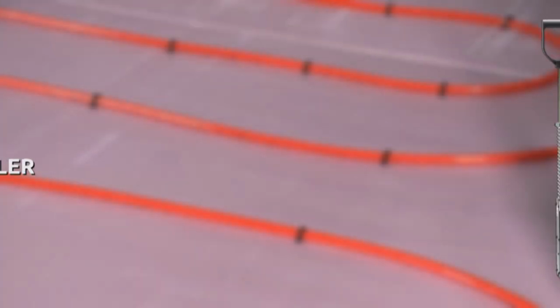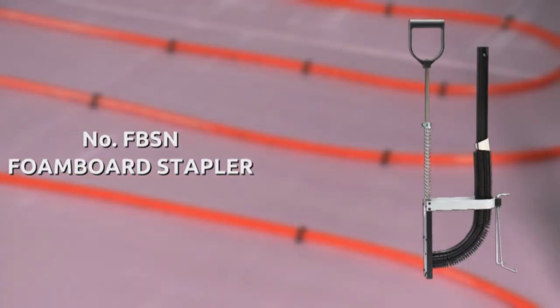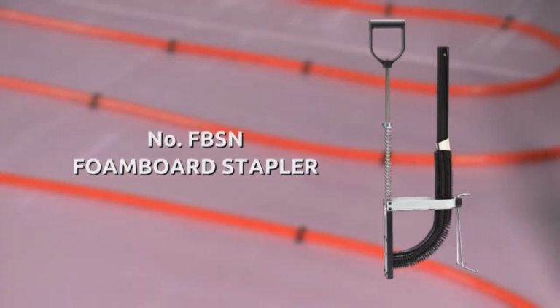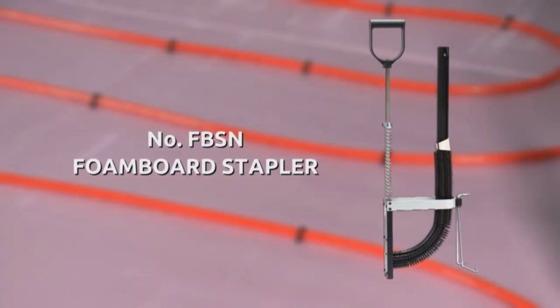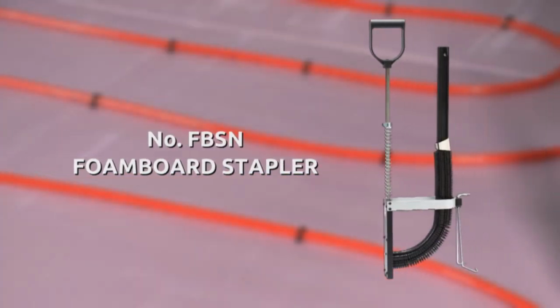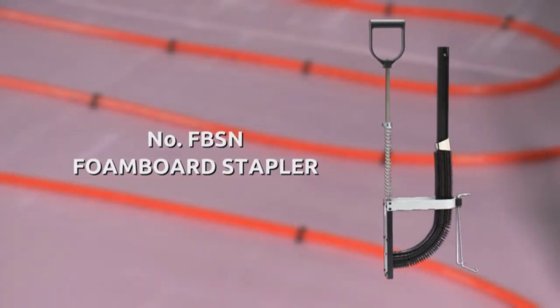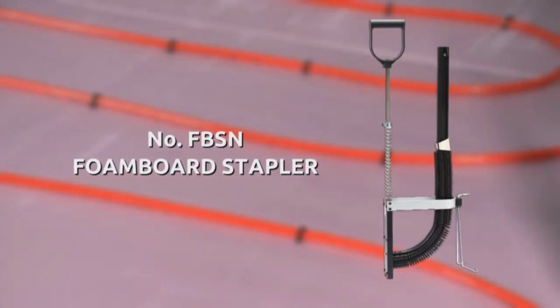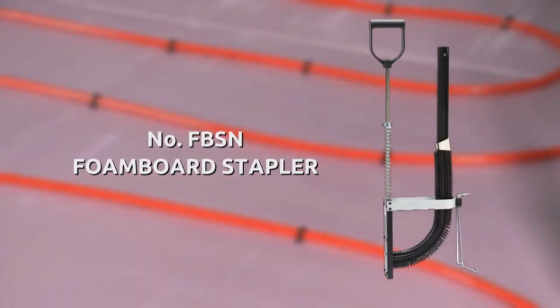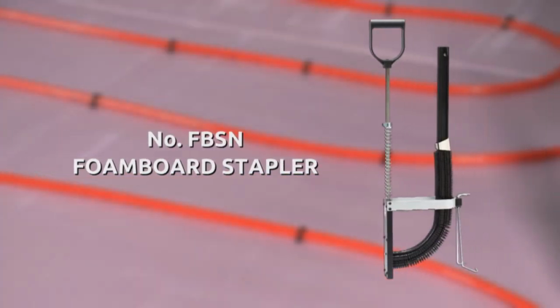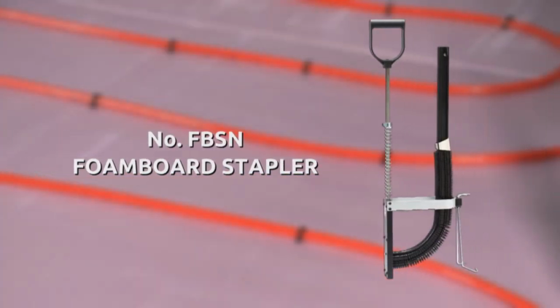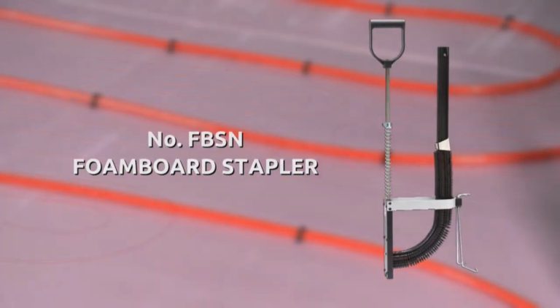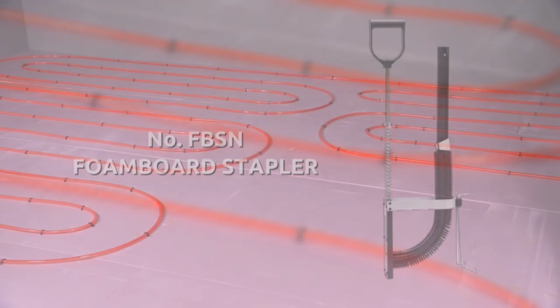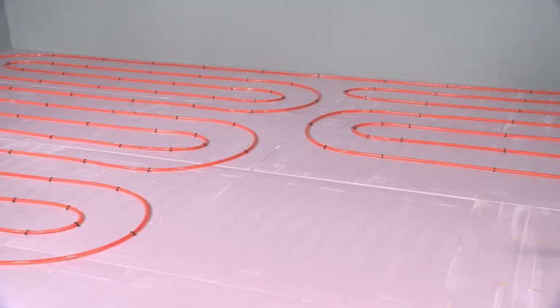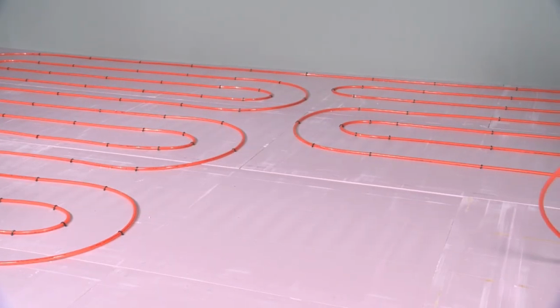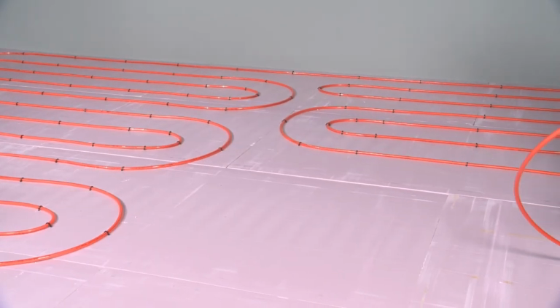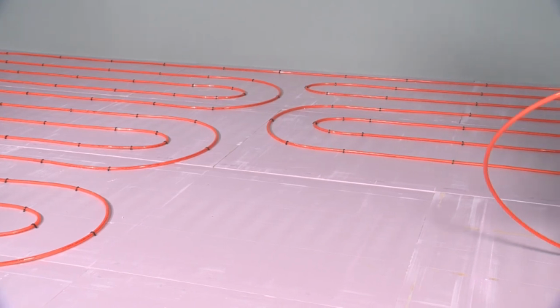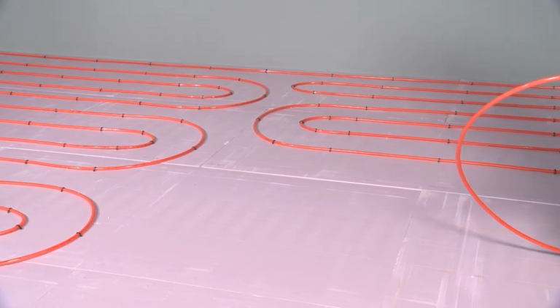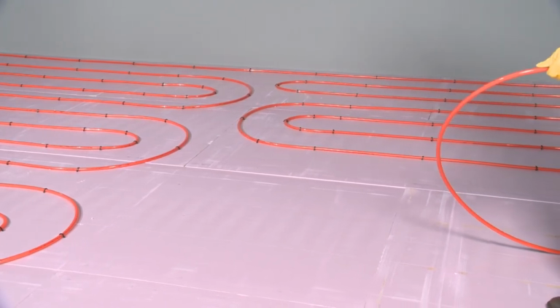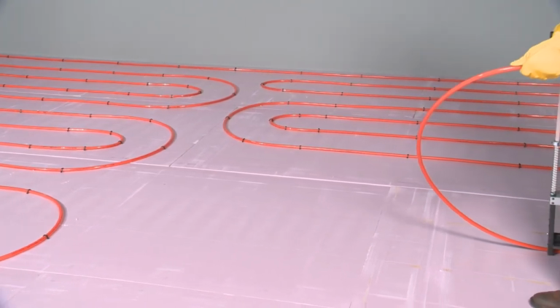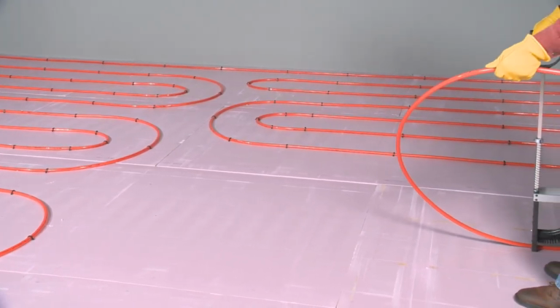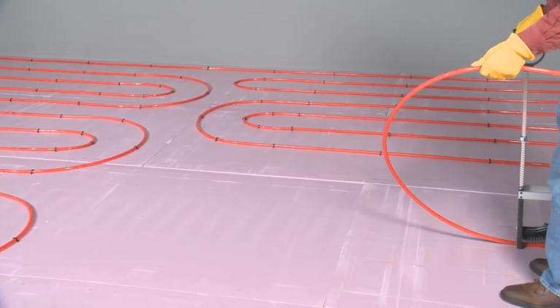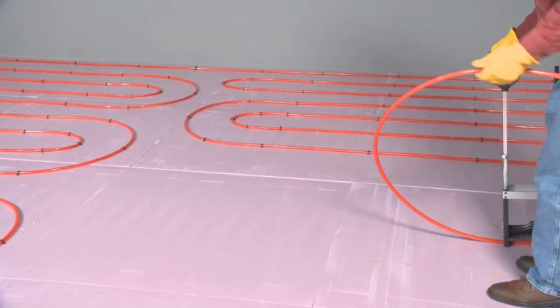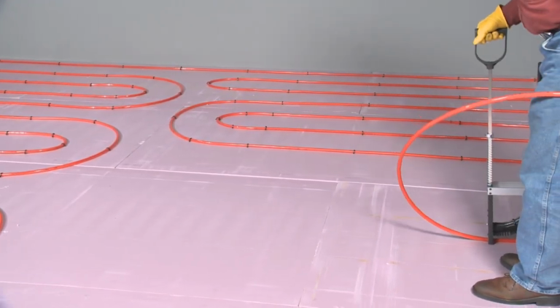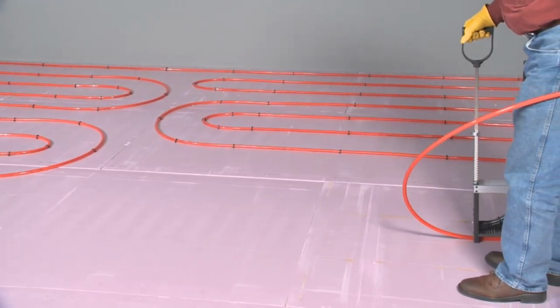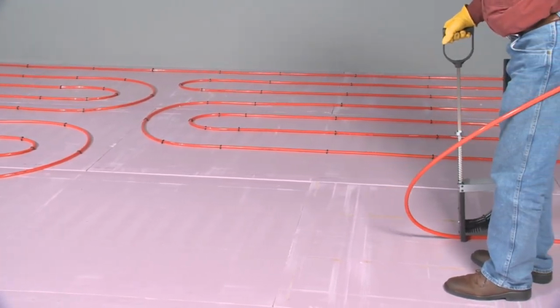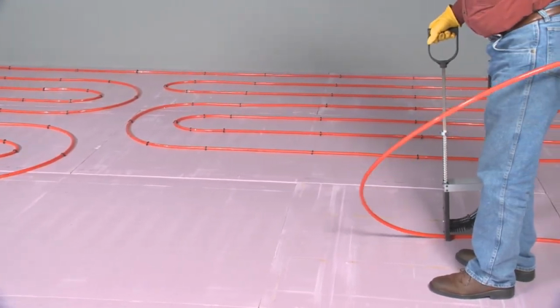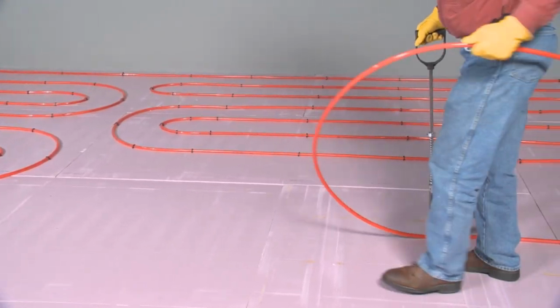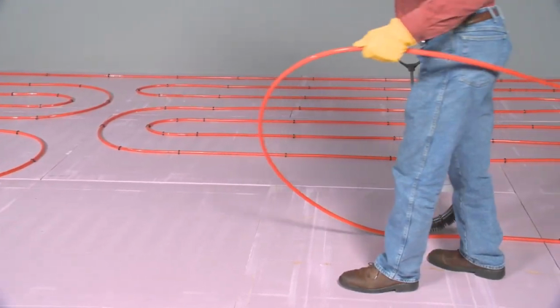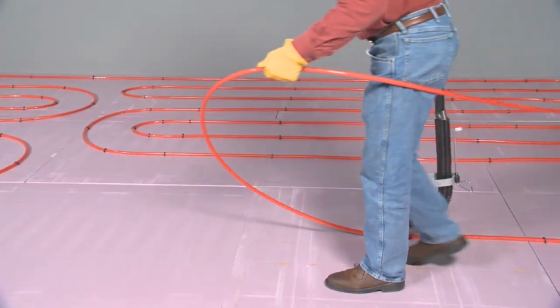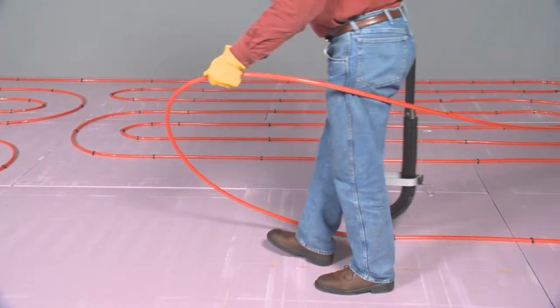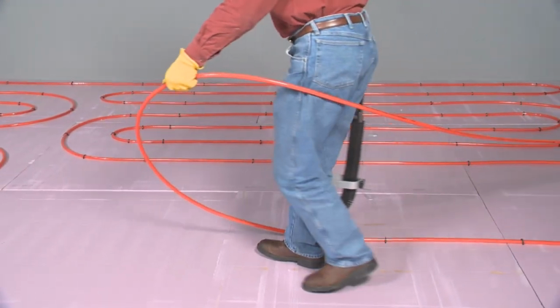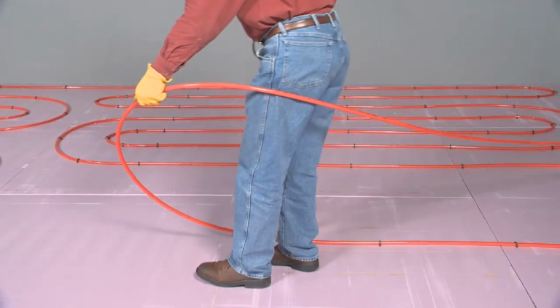A foam board stapling system is MALCO's solution for securing PECS, polyethylene cross-link tubing, to the foam board base of an in-floor radiant heating installation.